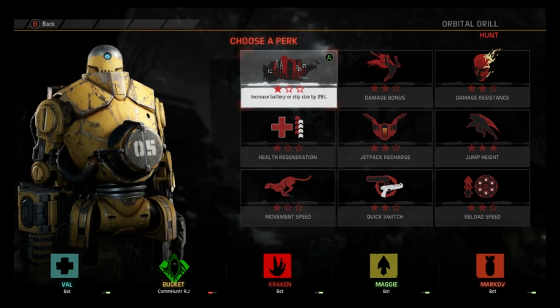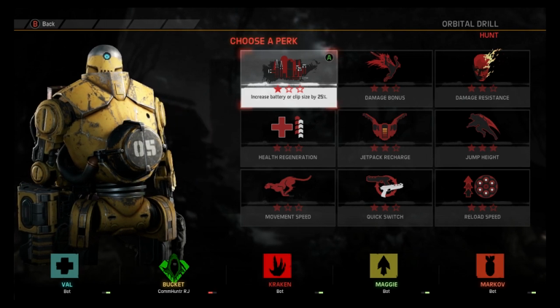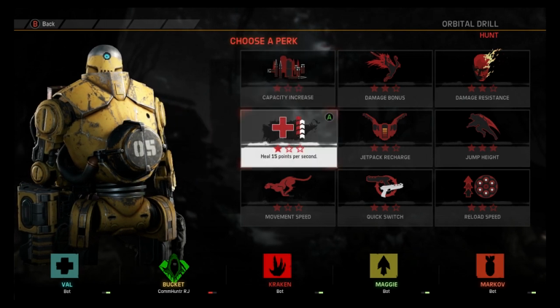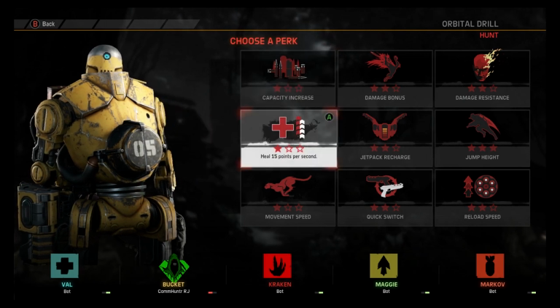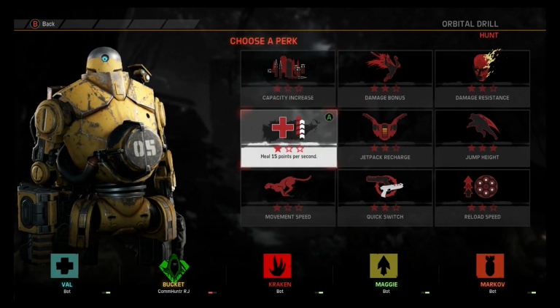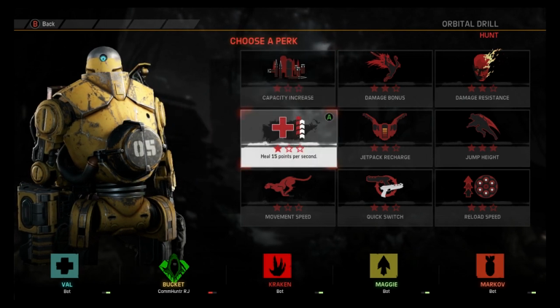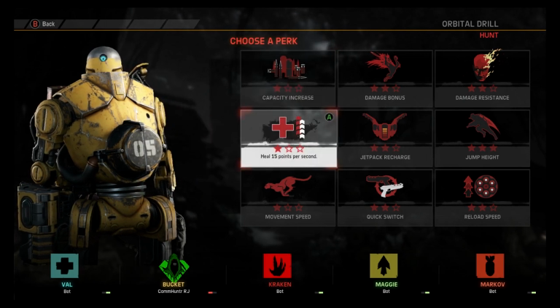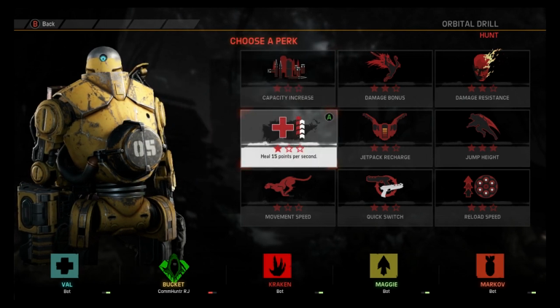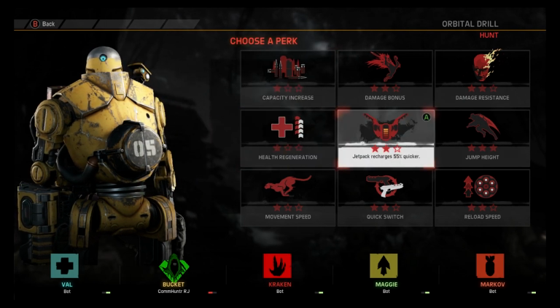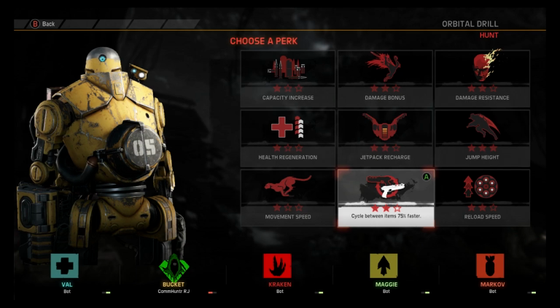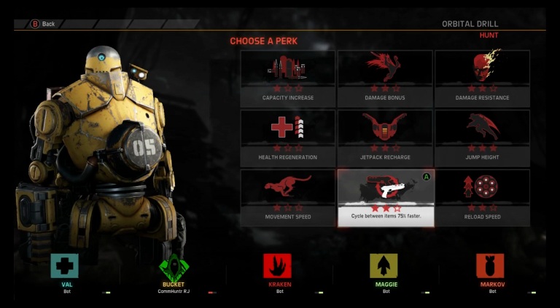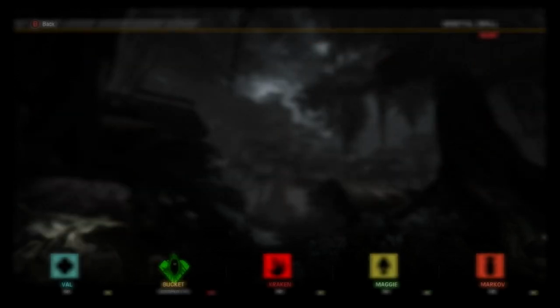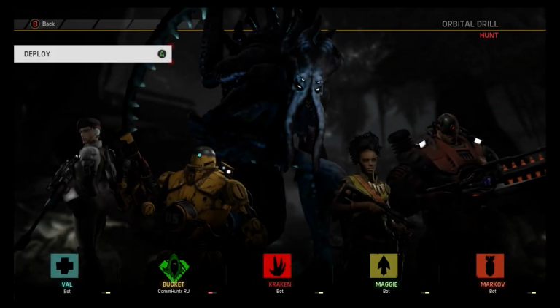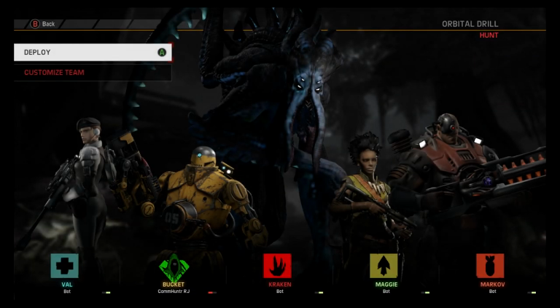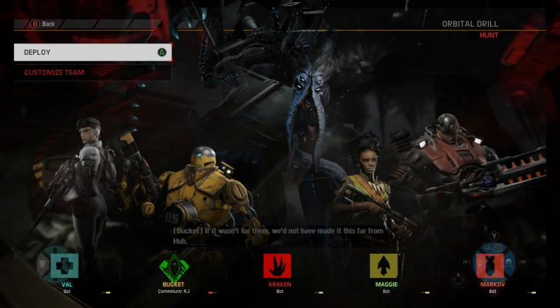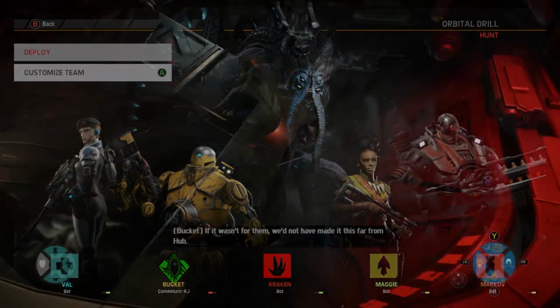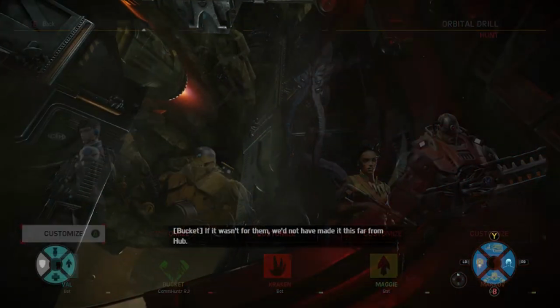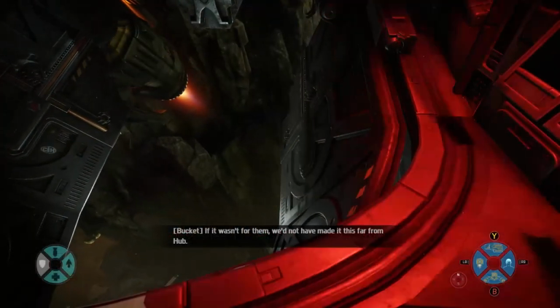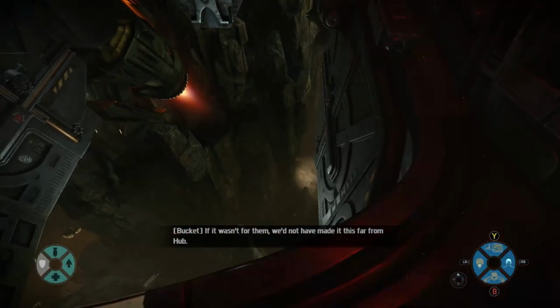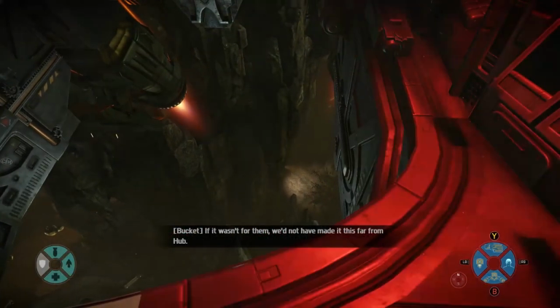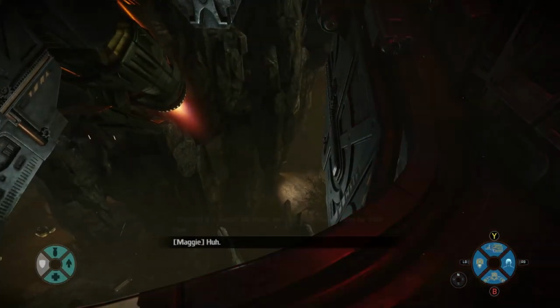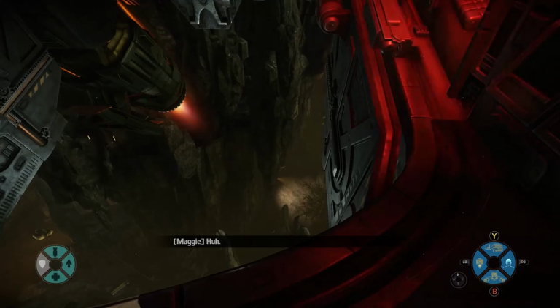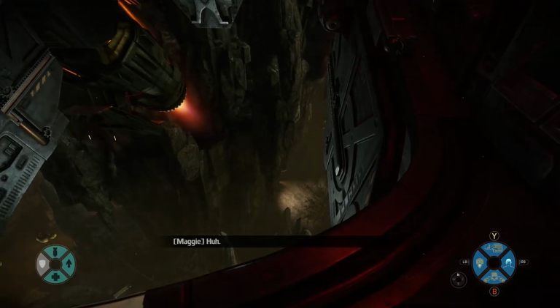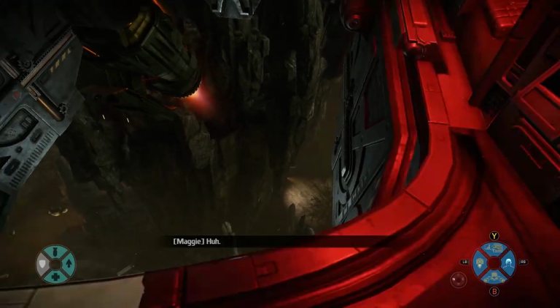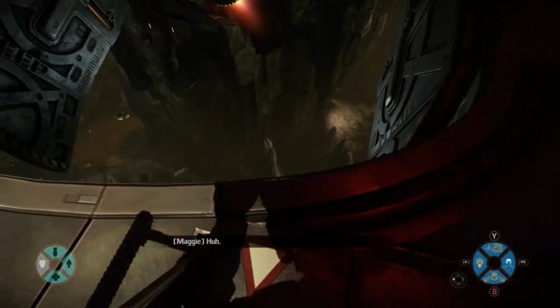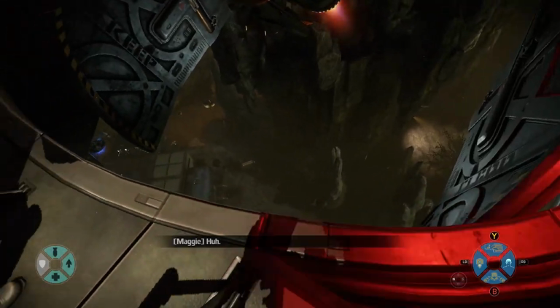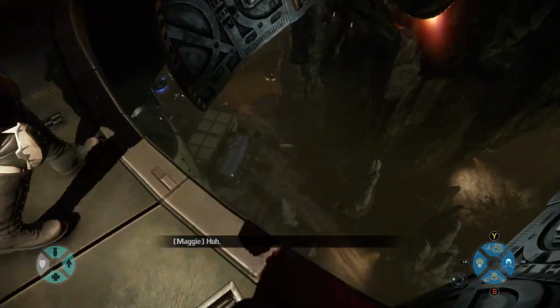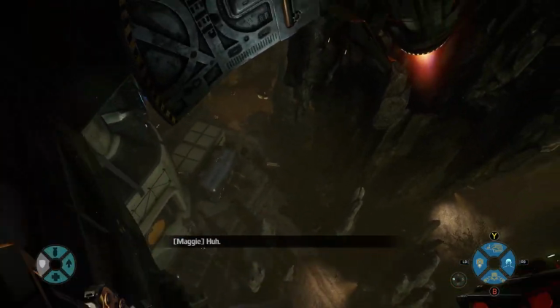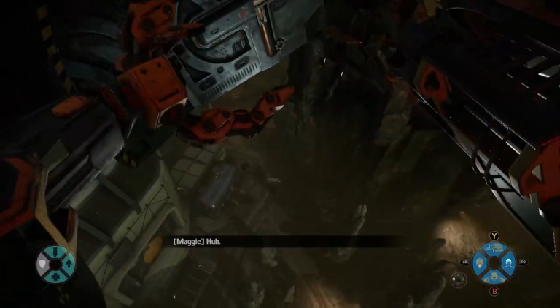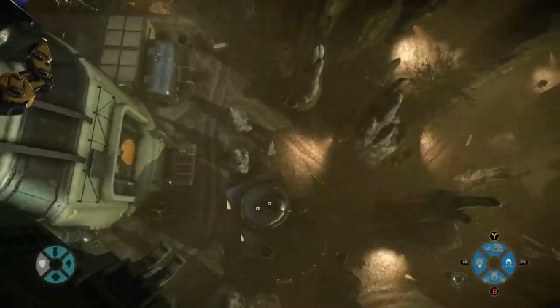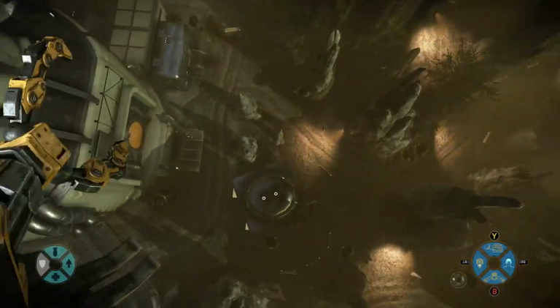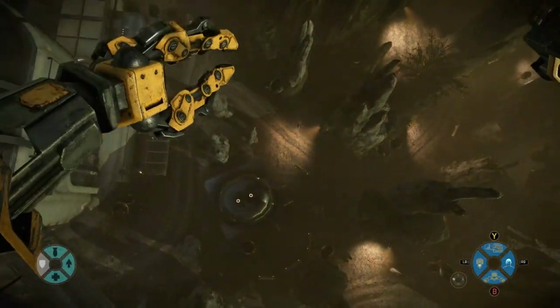One perk I usually like to use with him is quick switch, as I like to do with a lot of them. As a support, you're kind of switching between weapons bouncing around the field, so you want to do some damage and switch to your other weapon to make sure you just get things done.